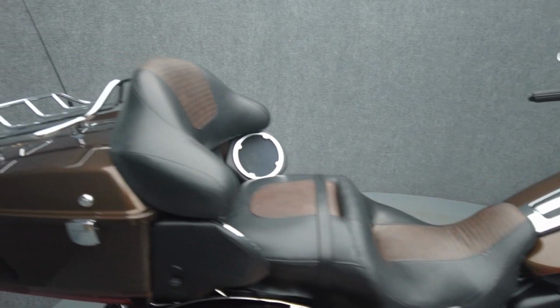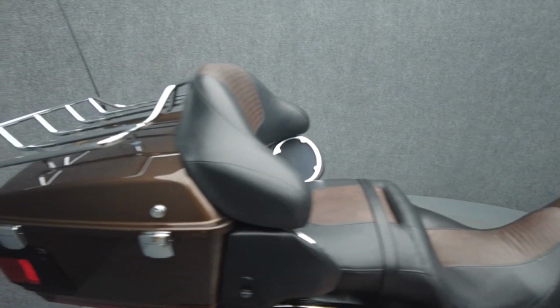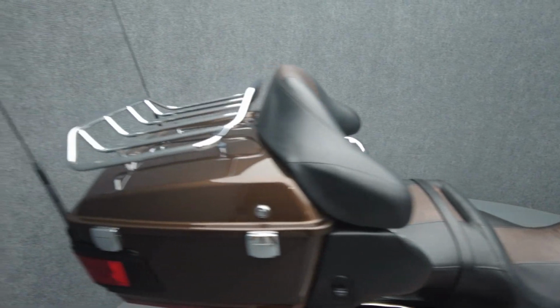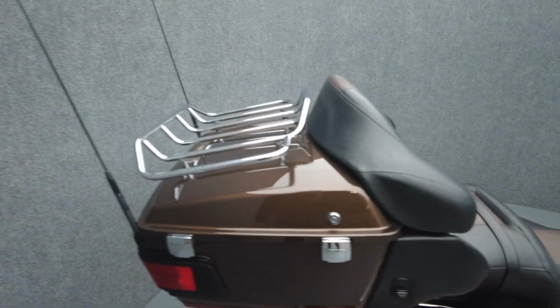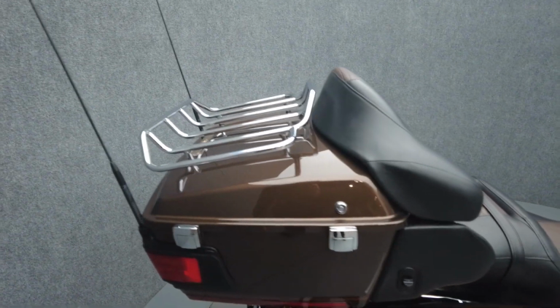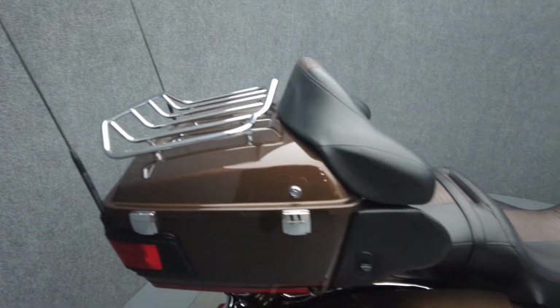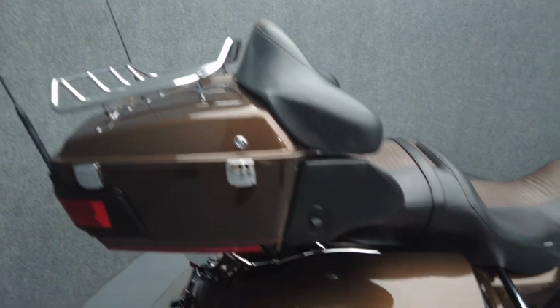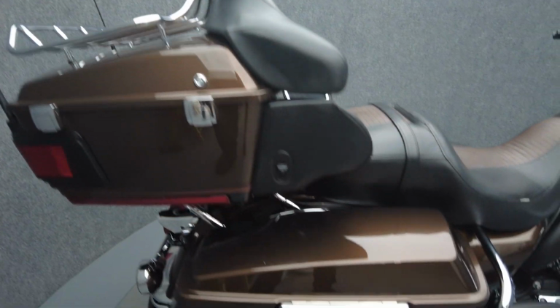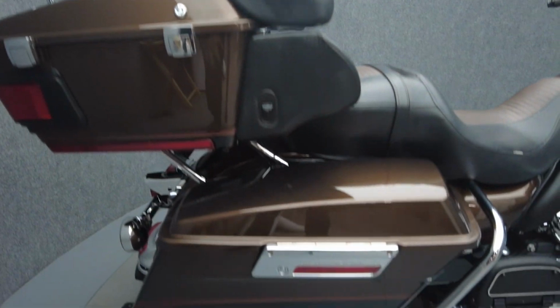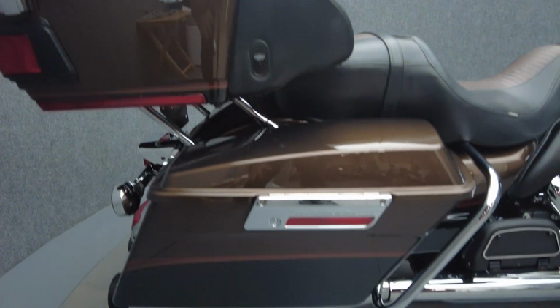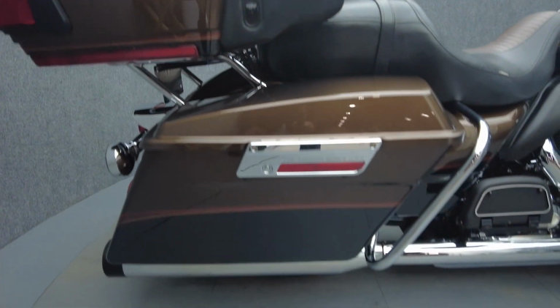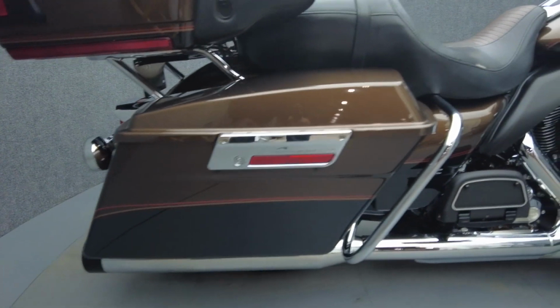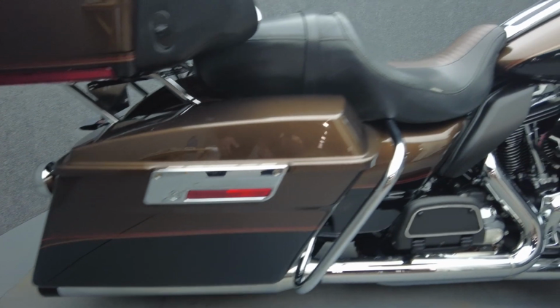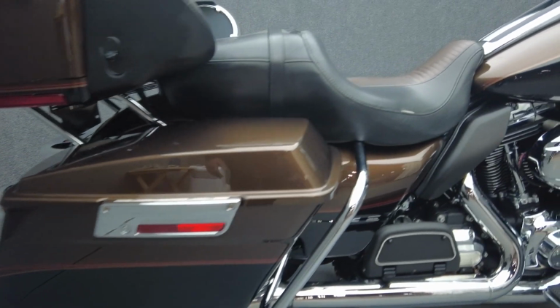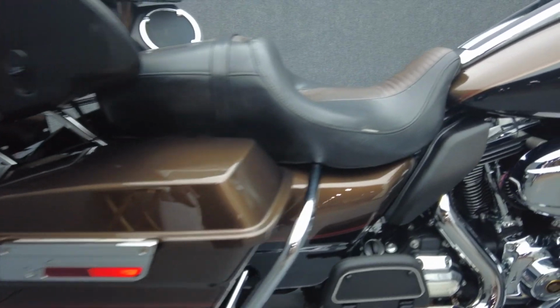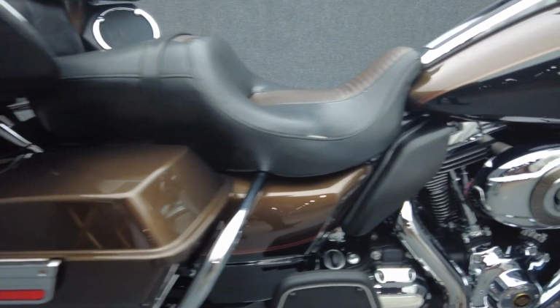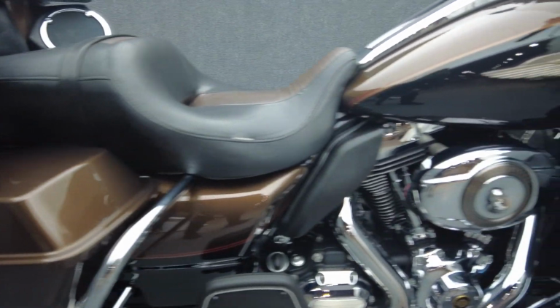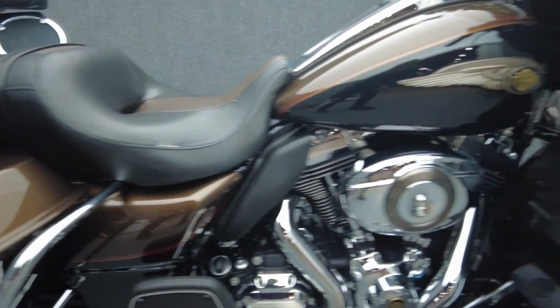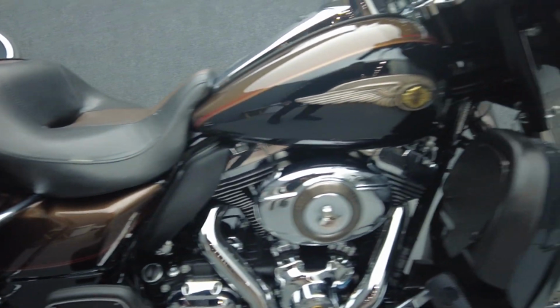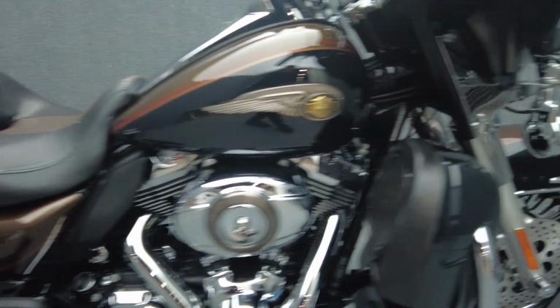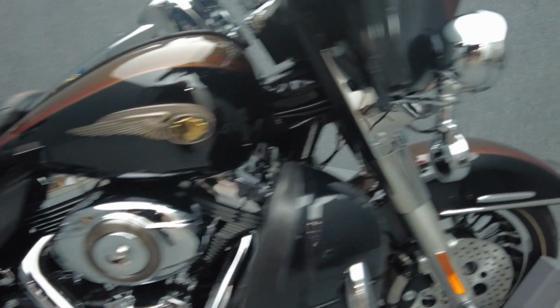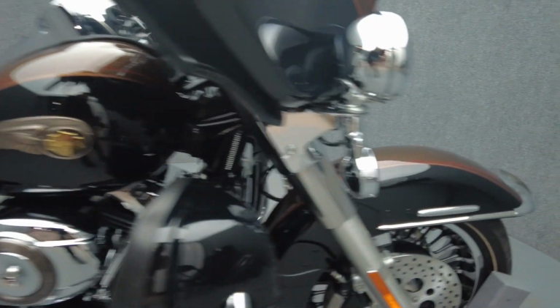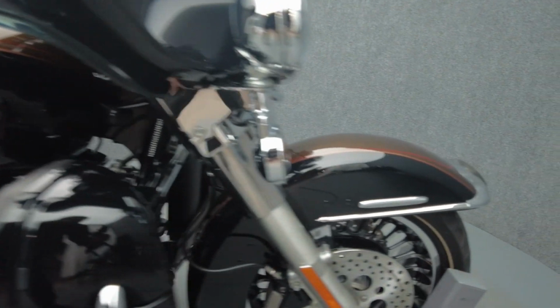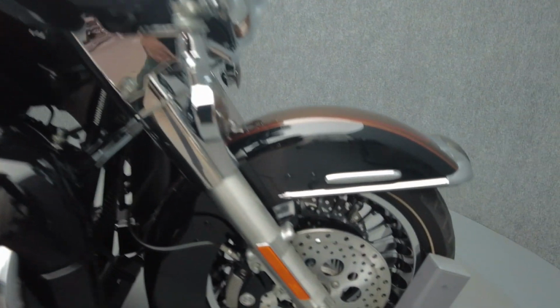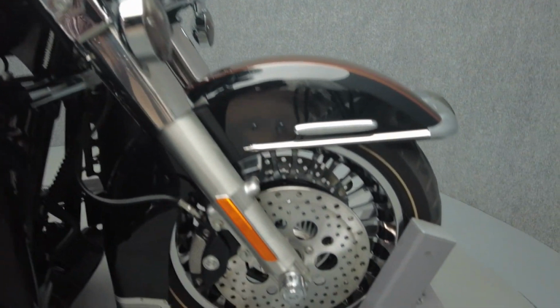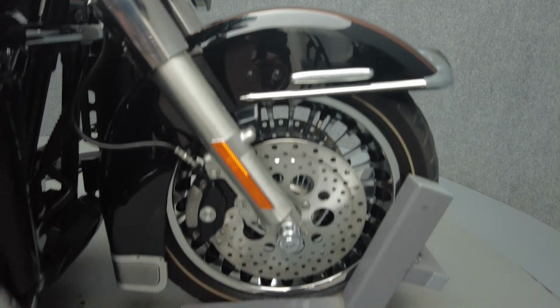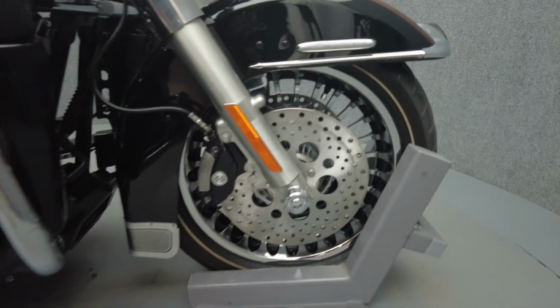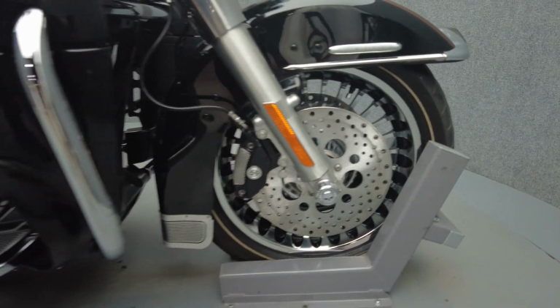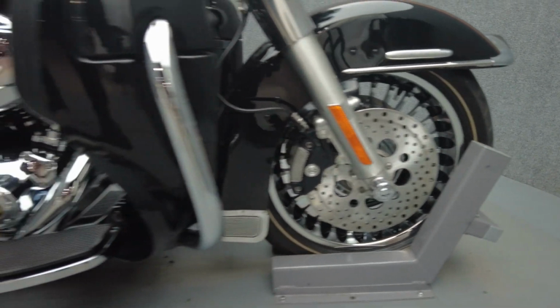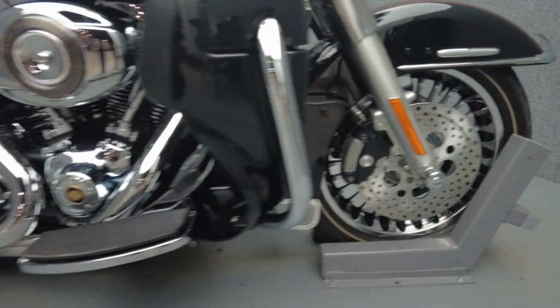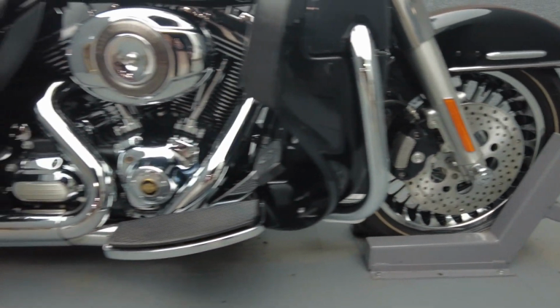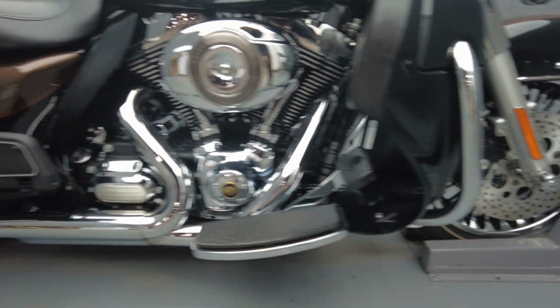It's been upgraded with Brite hard-form slip-on mufflers, an open stage one intake, Harley-Davidson heated grips, LED headlight, LED passing lamps, smoked front fender lamp, smoked front and rear turn signals, chrome switch housings, axle caps, and aftermarket rear shocks.